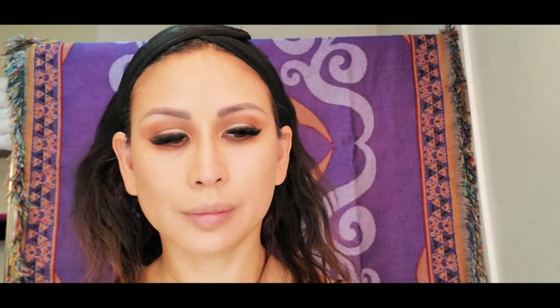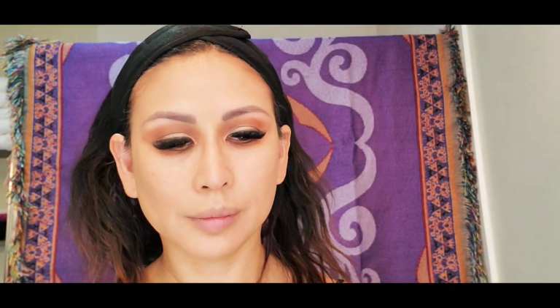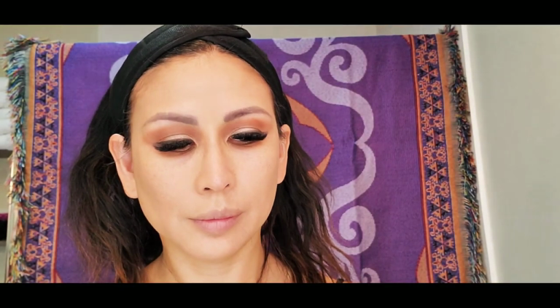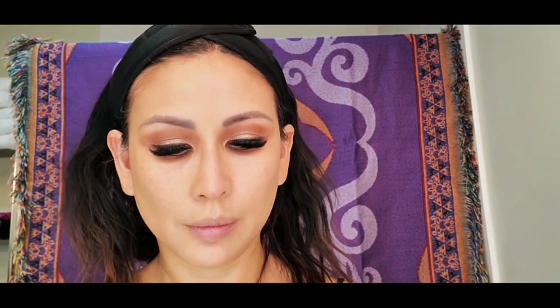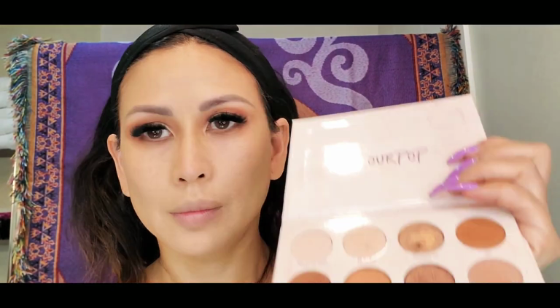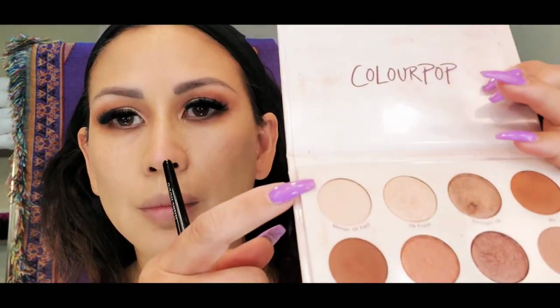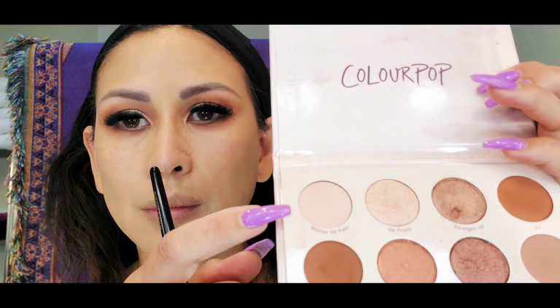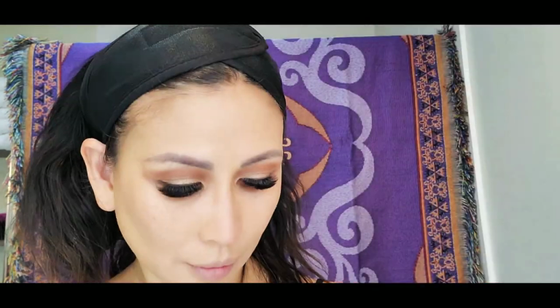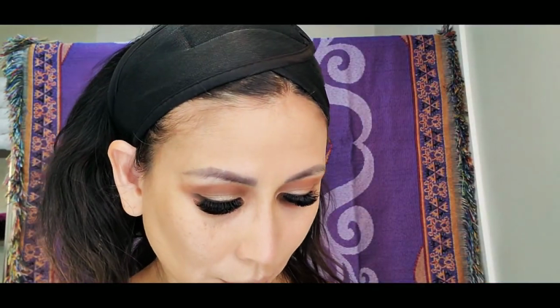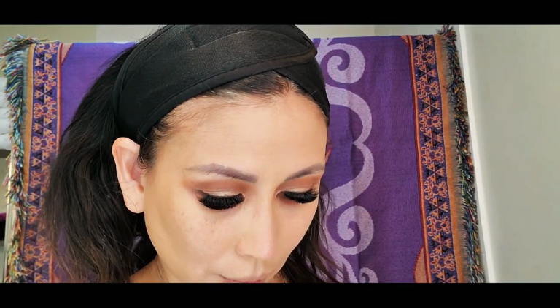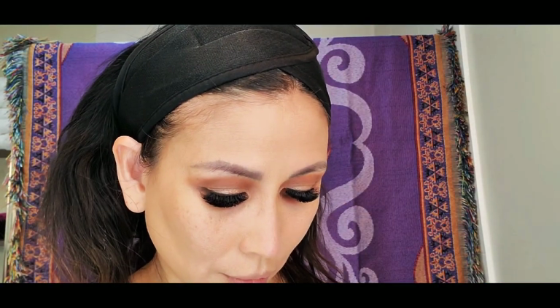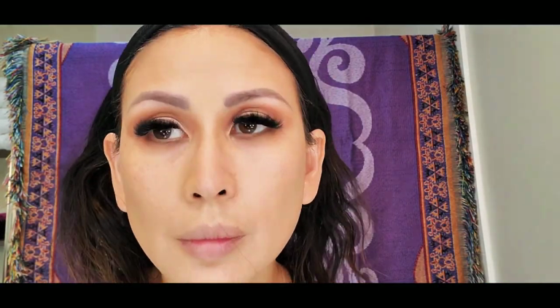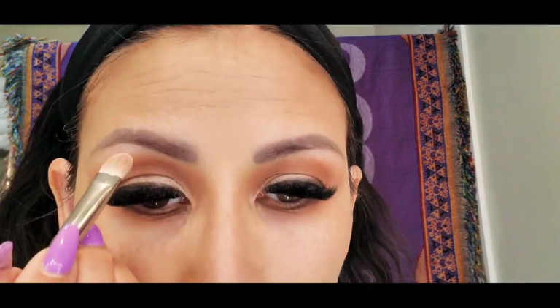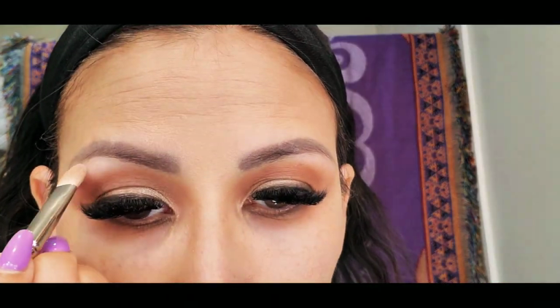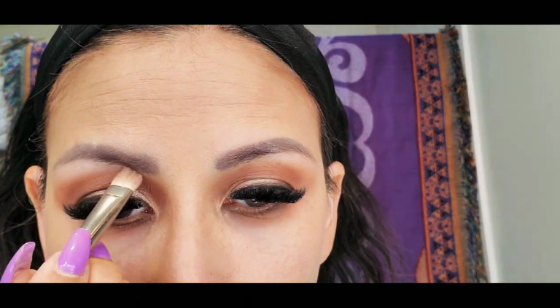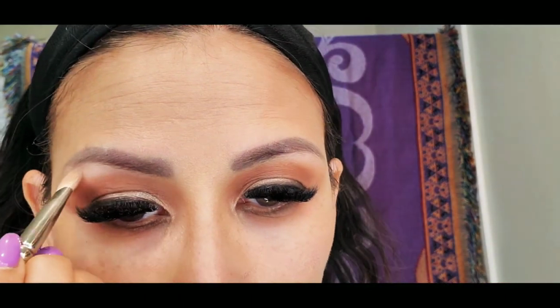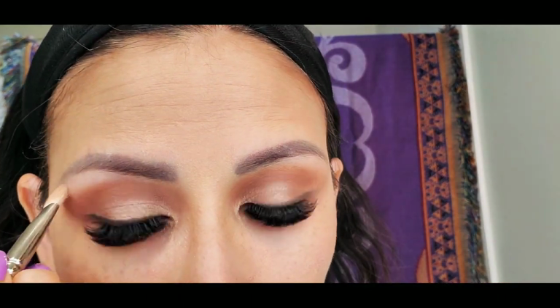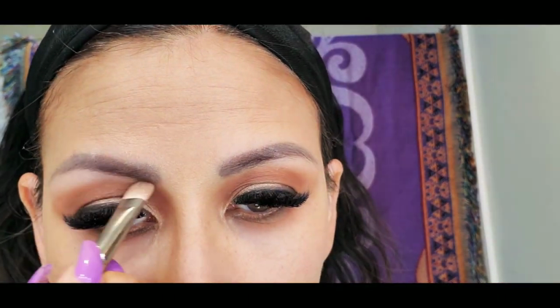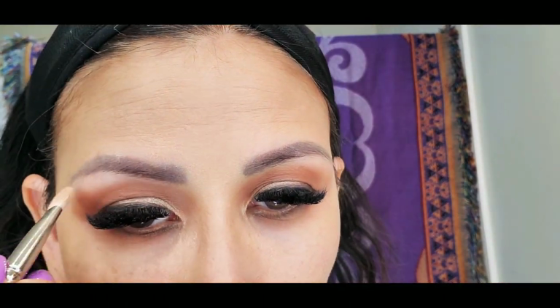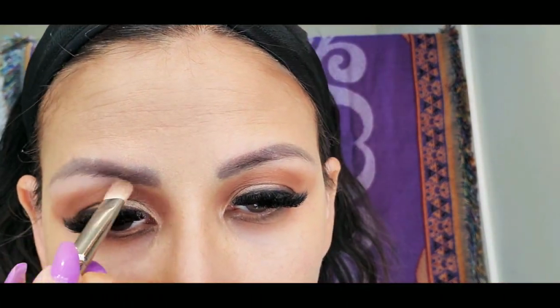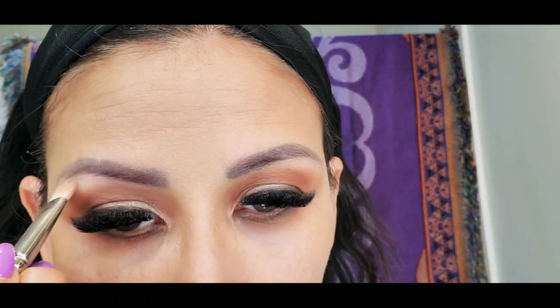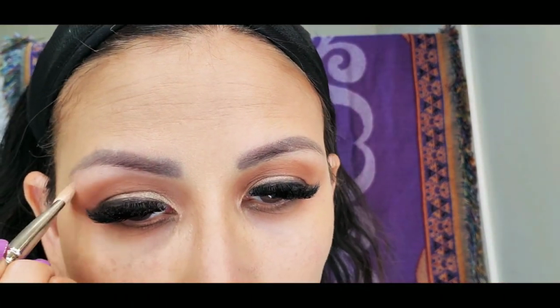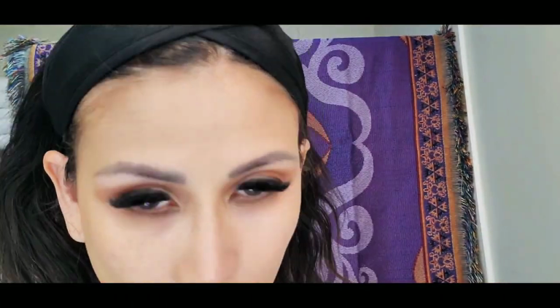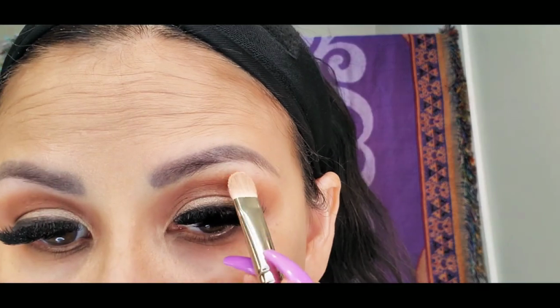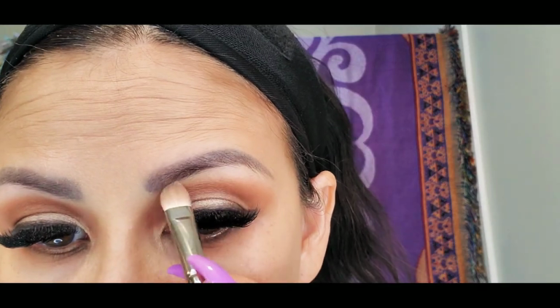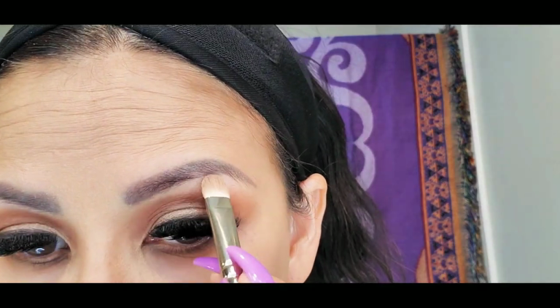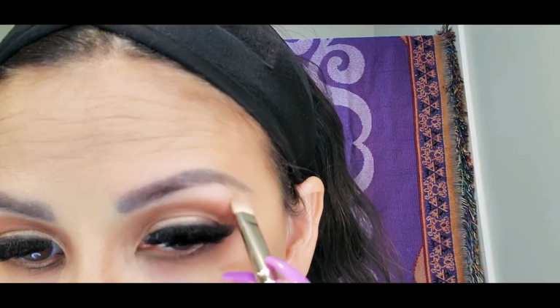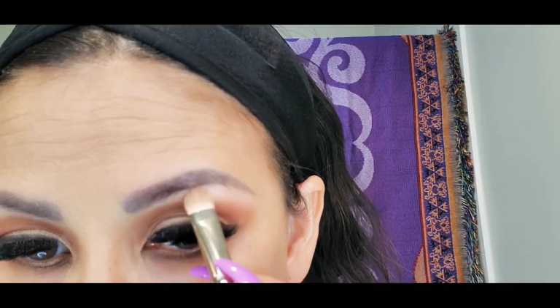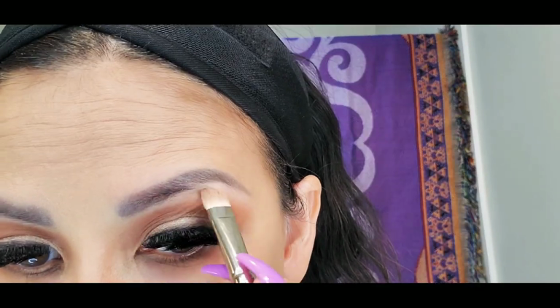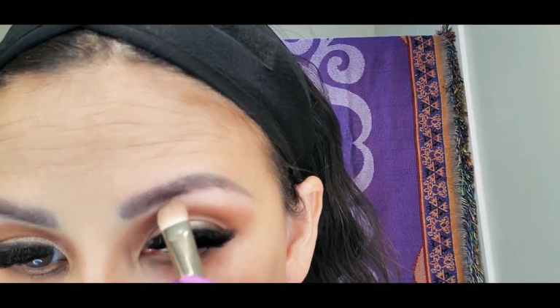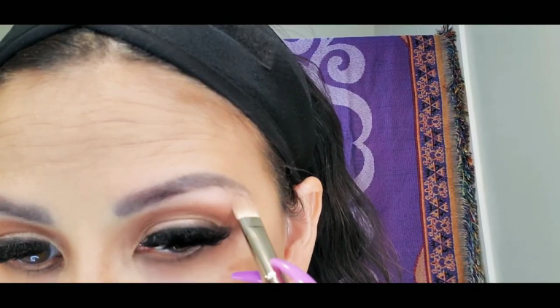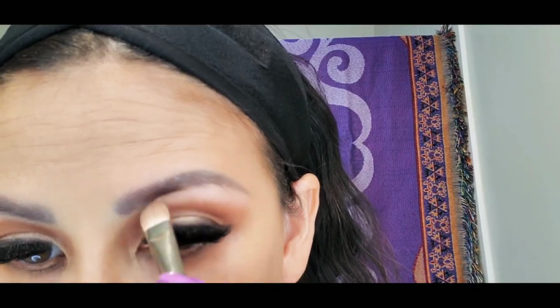To highlight my brow bone, I am using the Gipitune Stray Colourpop palette, and I am using the shade Matter of Fat.